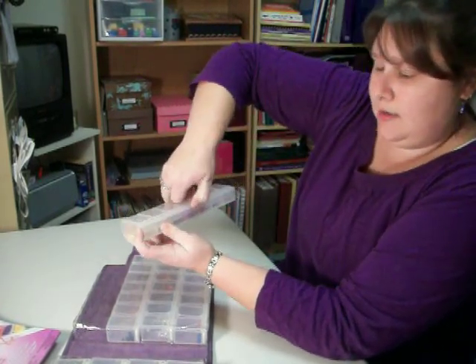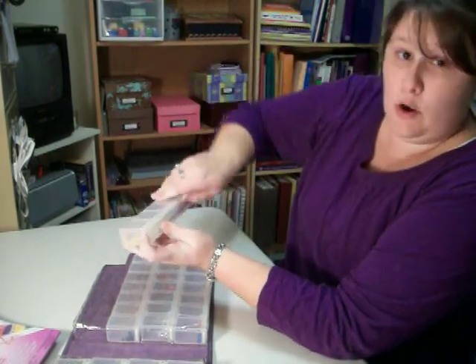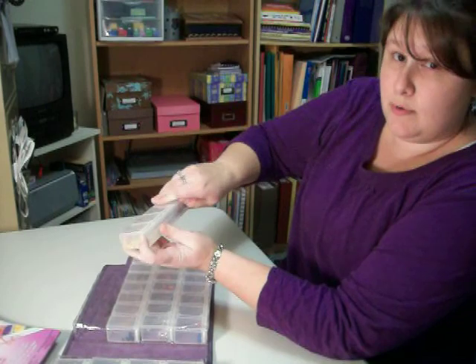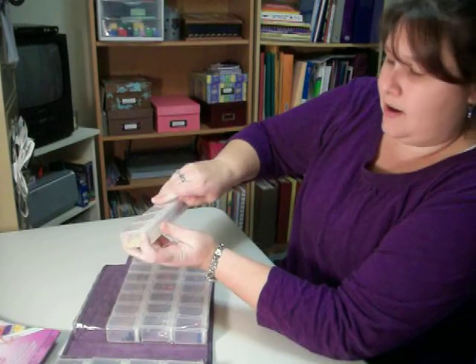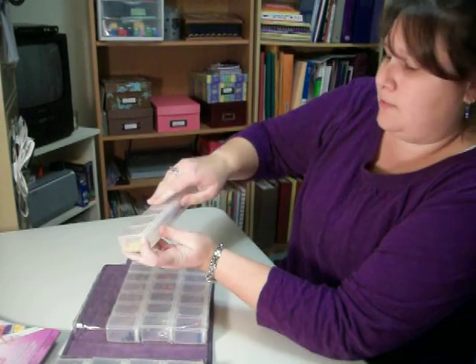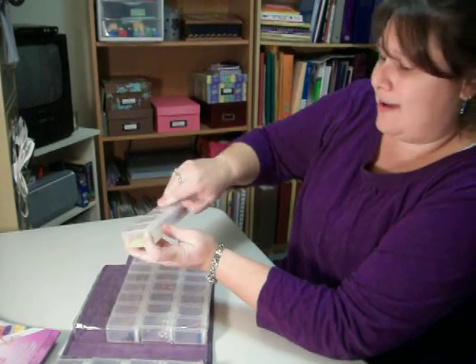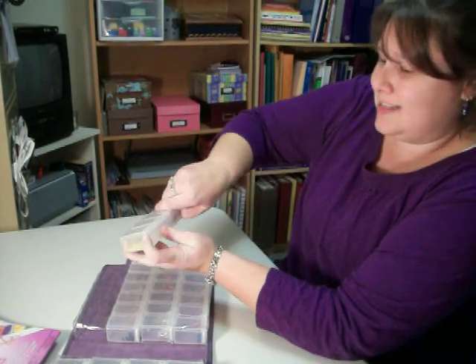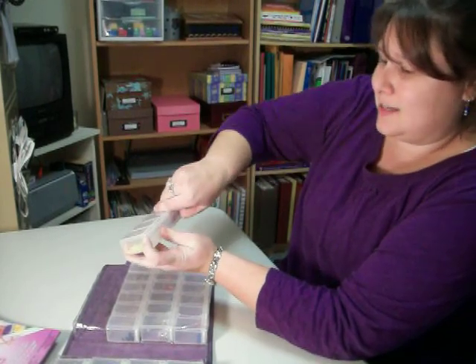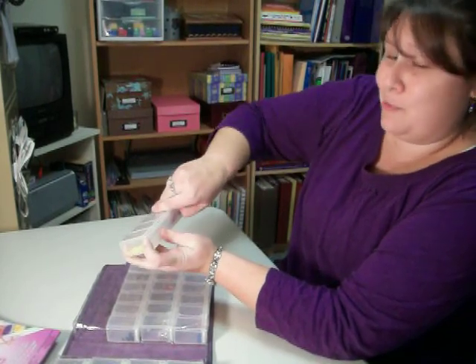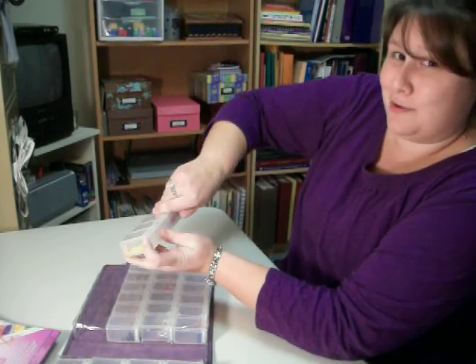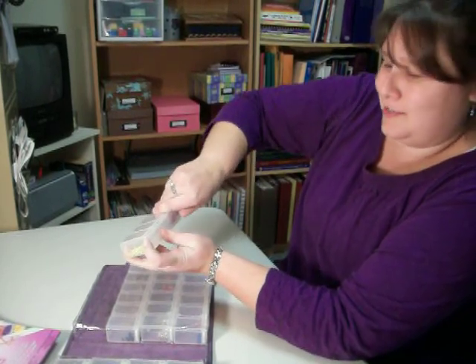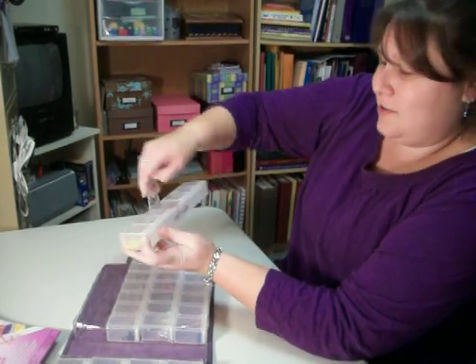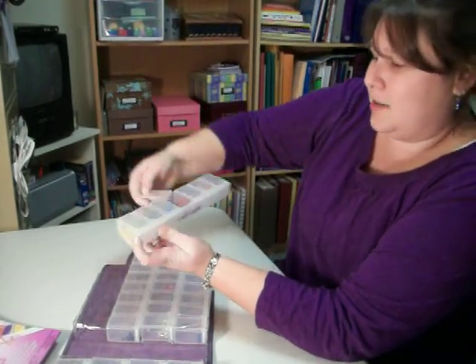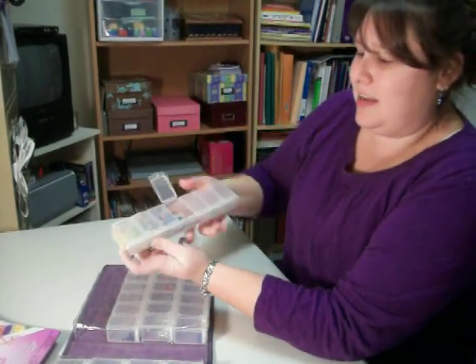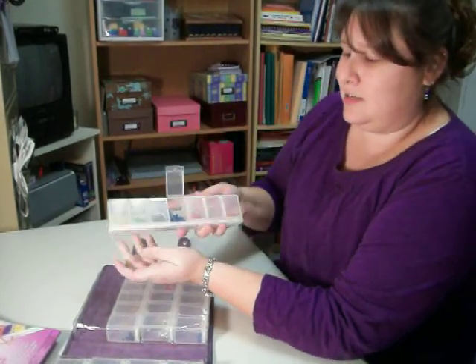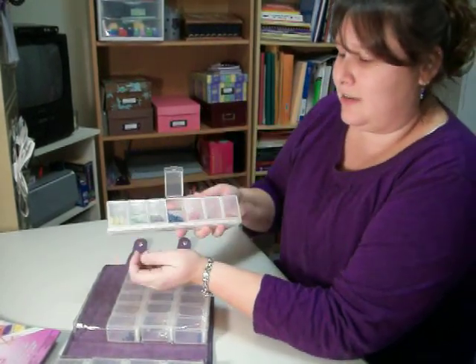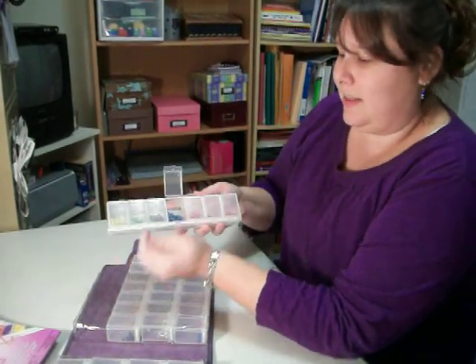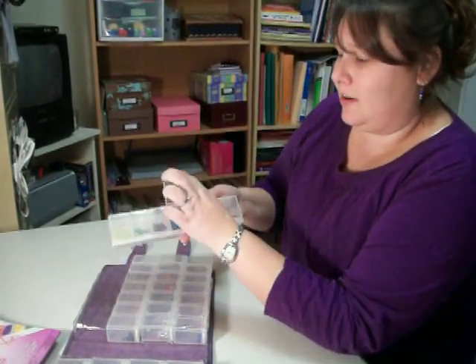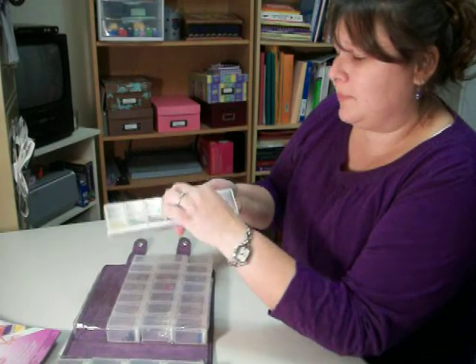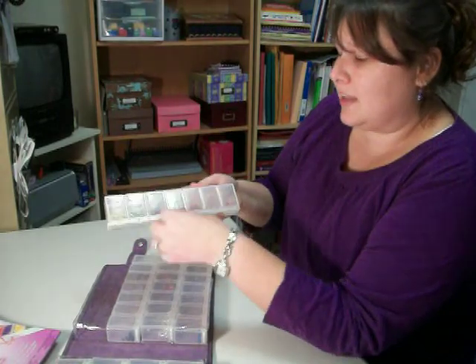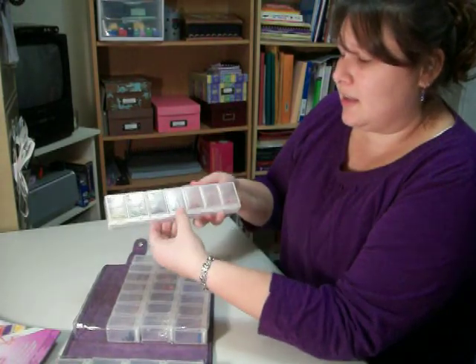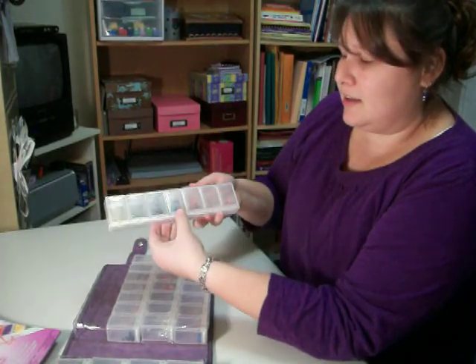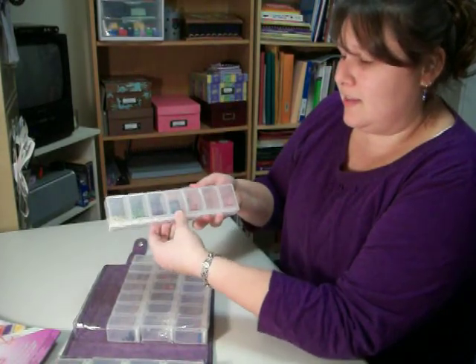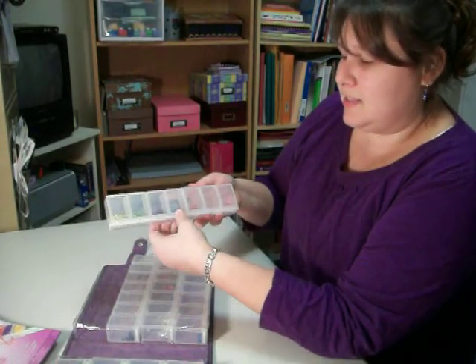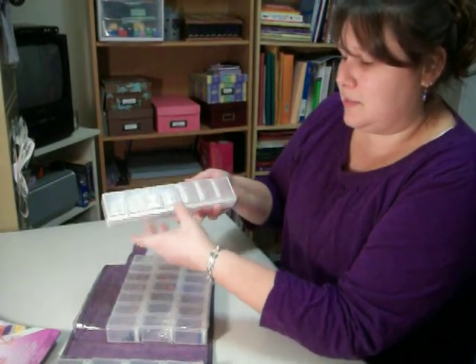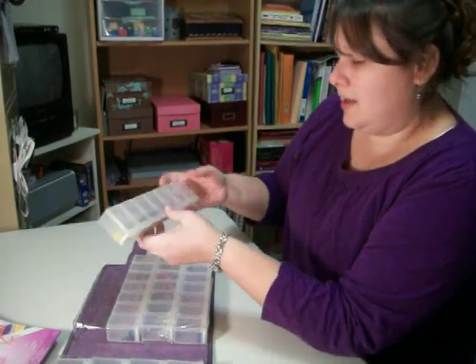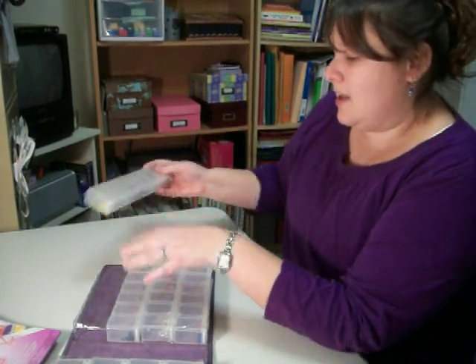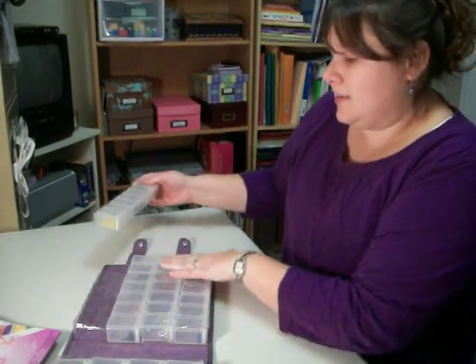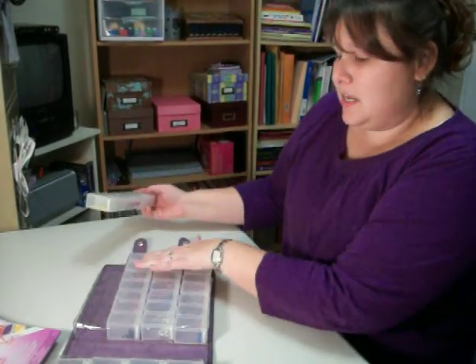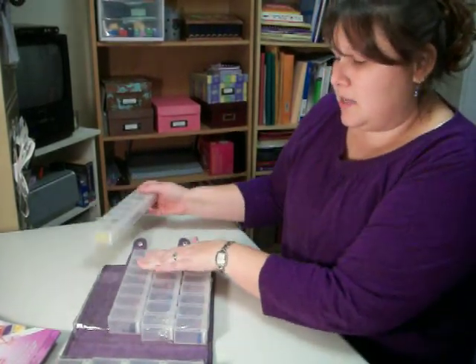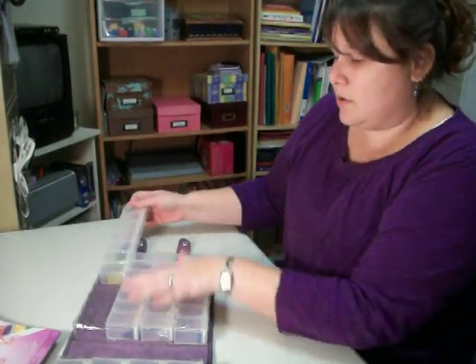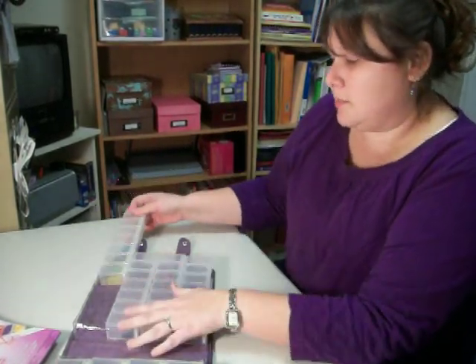And they open really hard, so if you have kids, it's going to be wonderful — you're not going to be able to get into your stuff any longer. And I'm going to snap shut. So each one of these rows comes out.